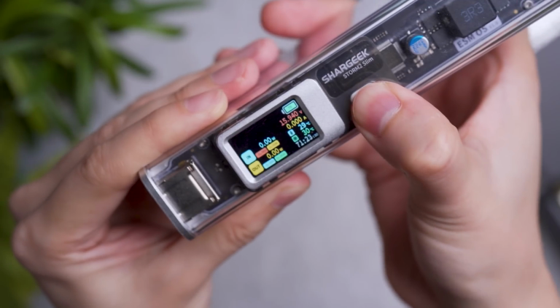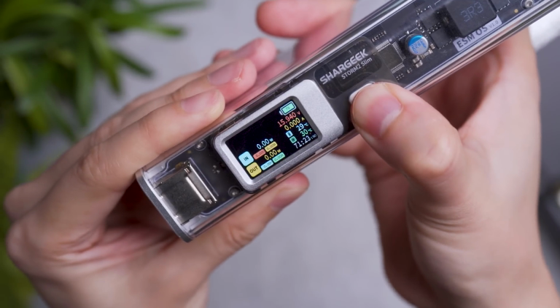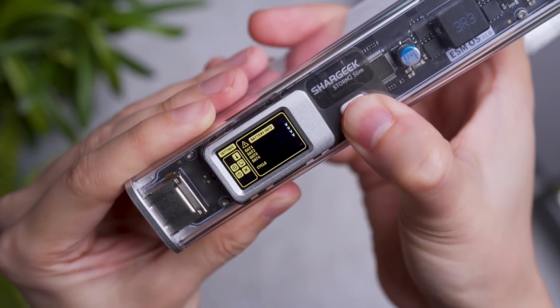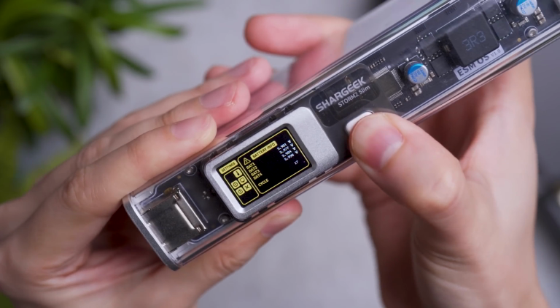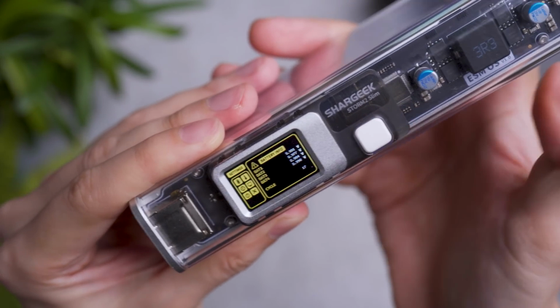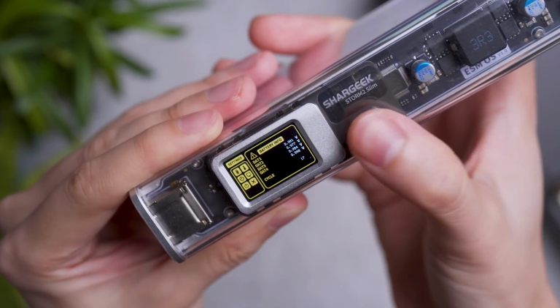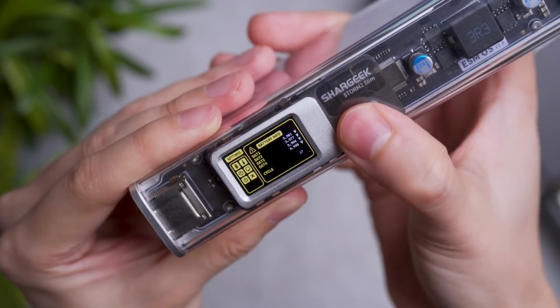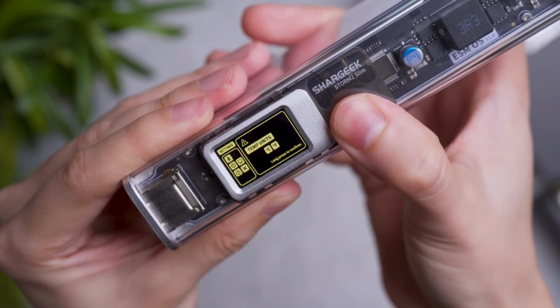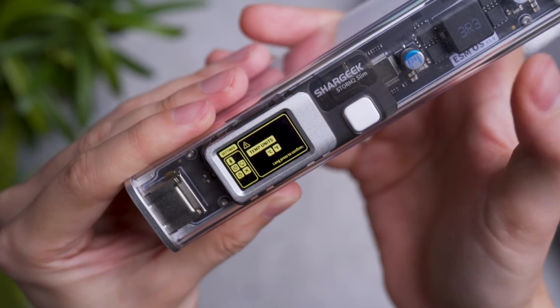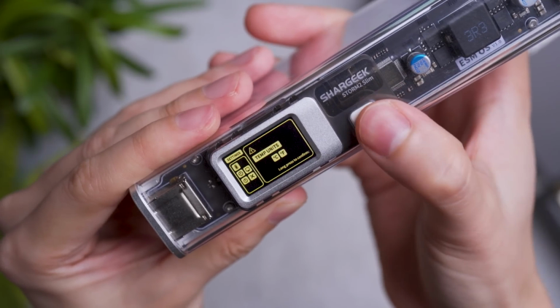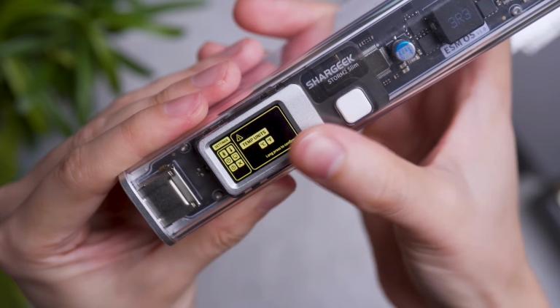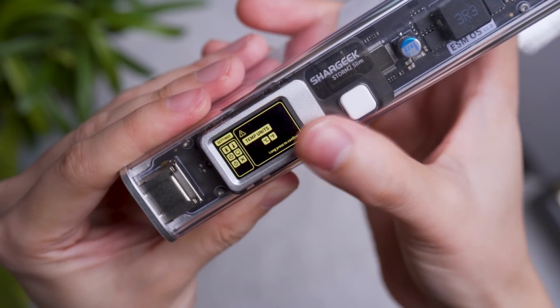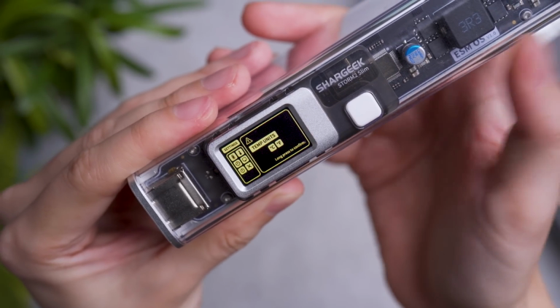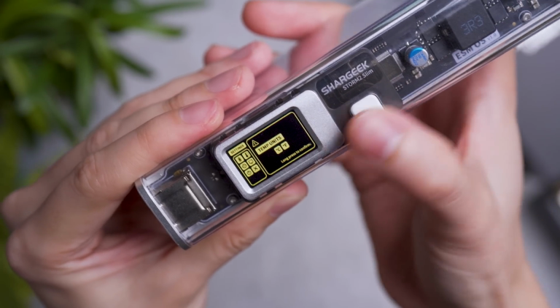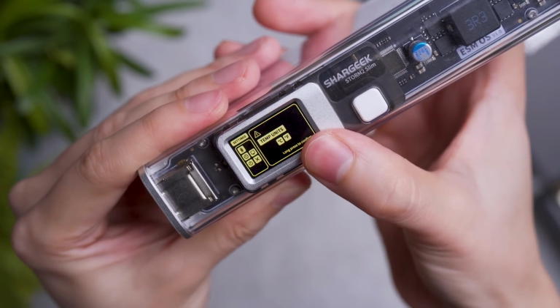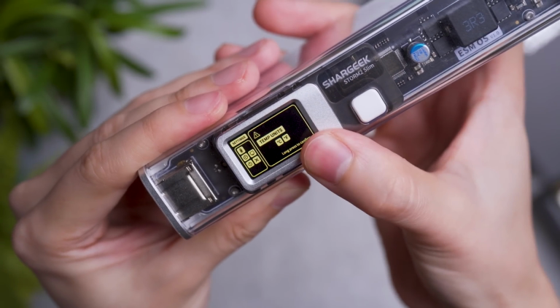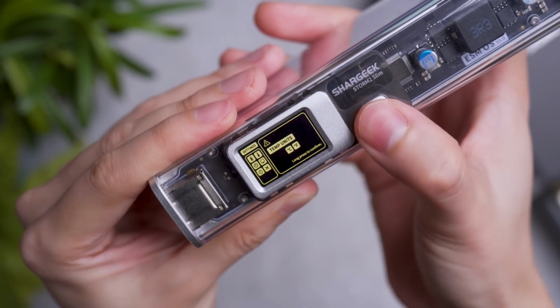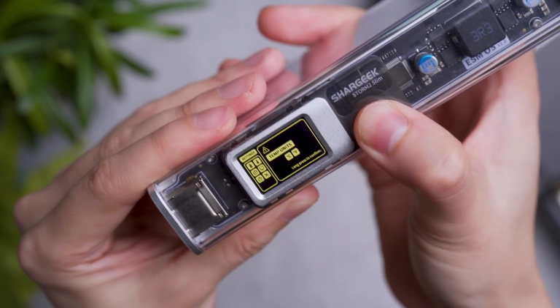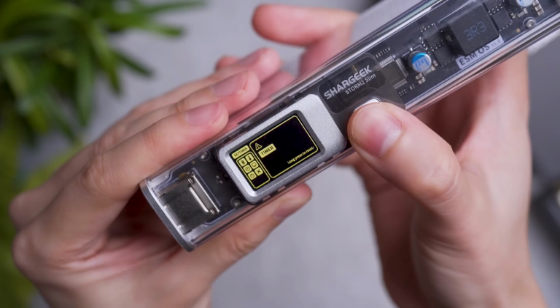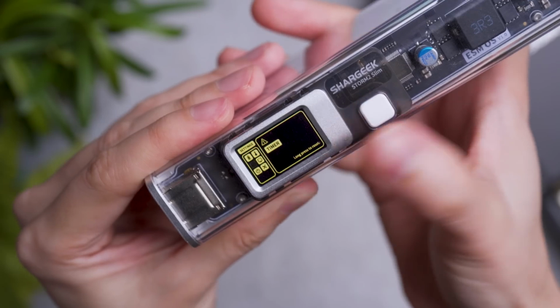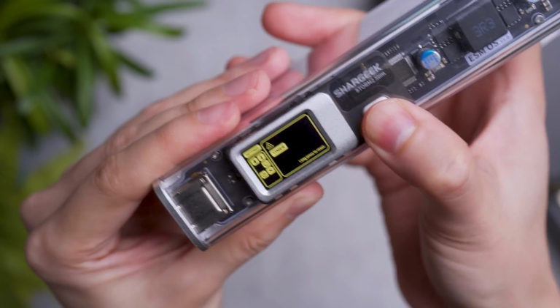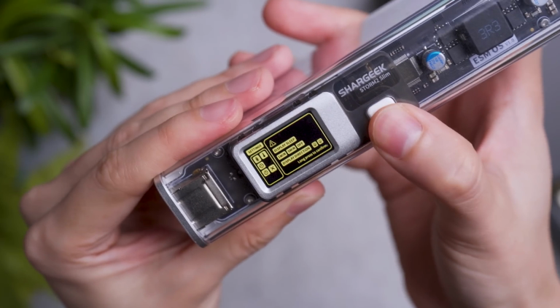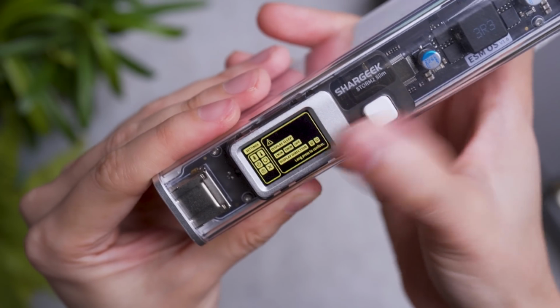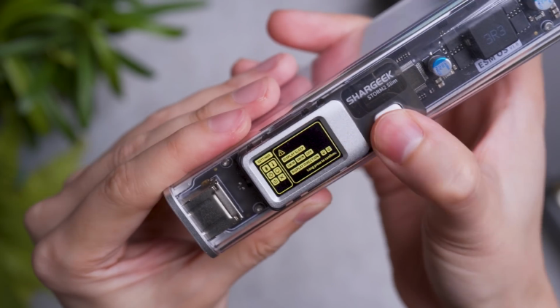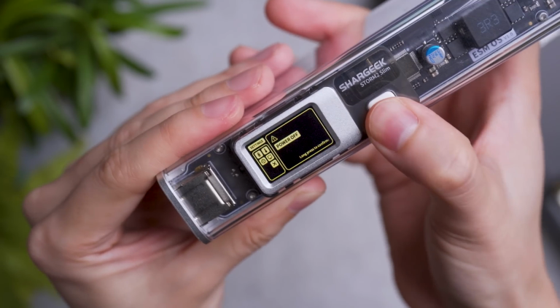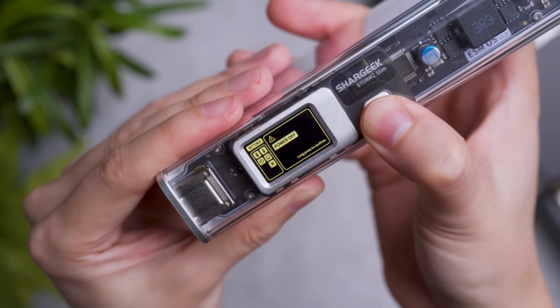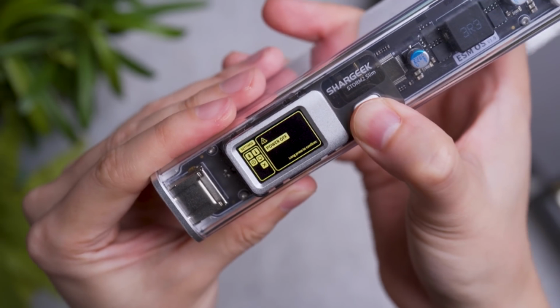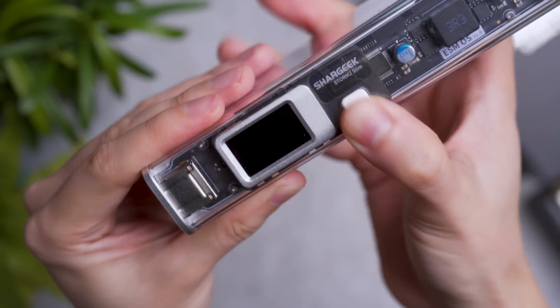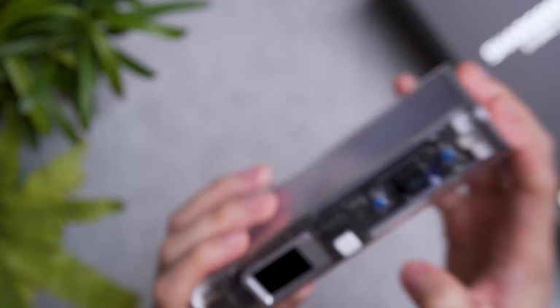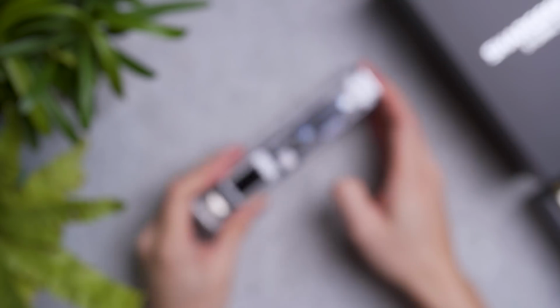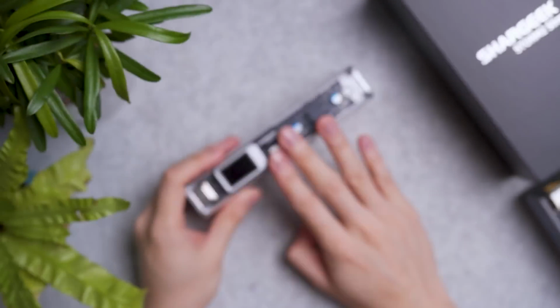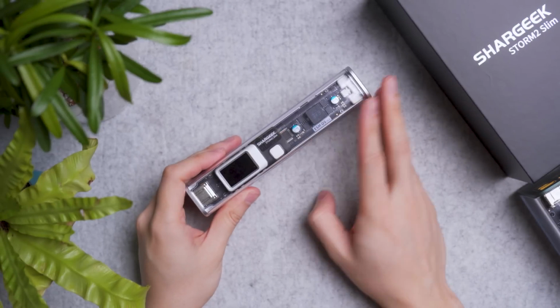Long-press it and you have other information: your battery info in greater detail, basically whether you want to view it in metric — Celsius or Kelvin — your timer, your display timeout, and the ability to manually power off the power bank itself.